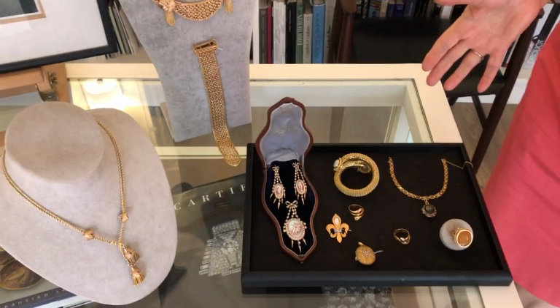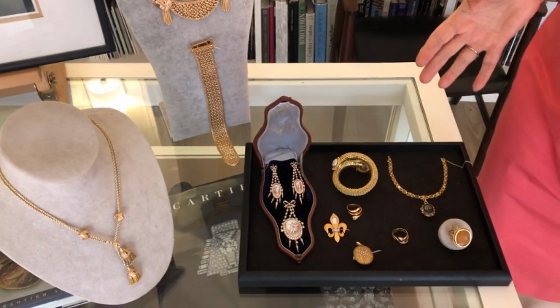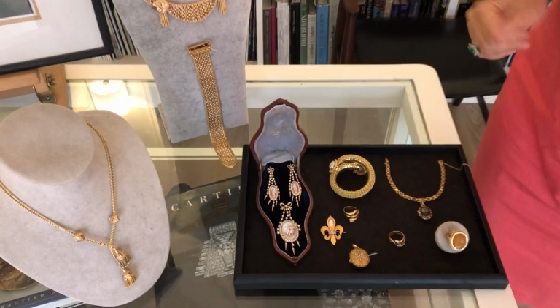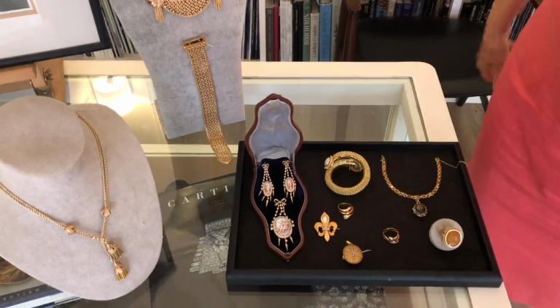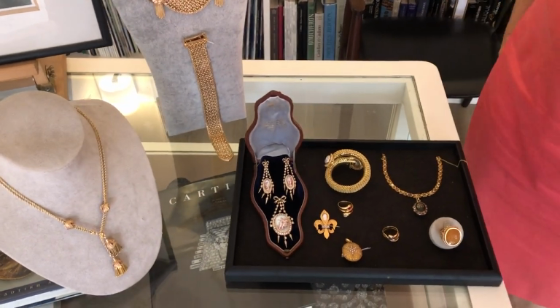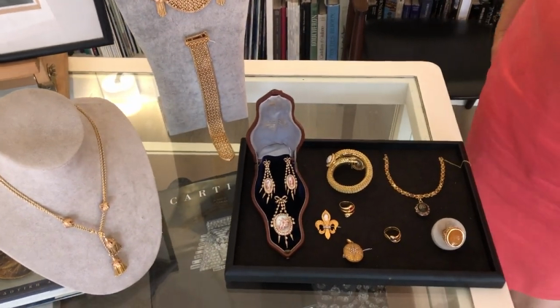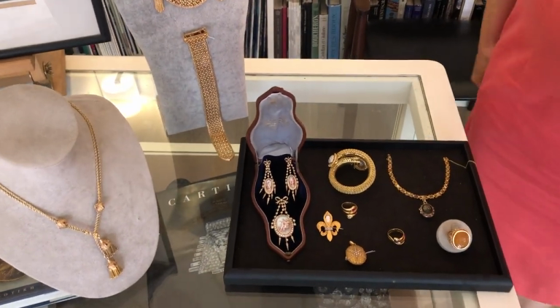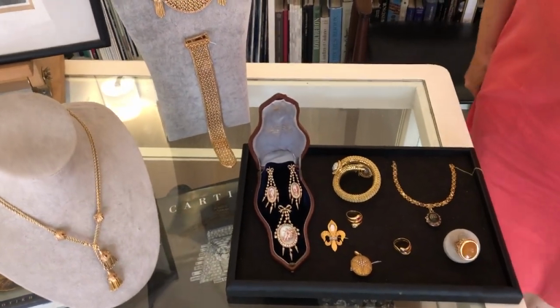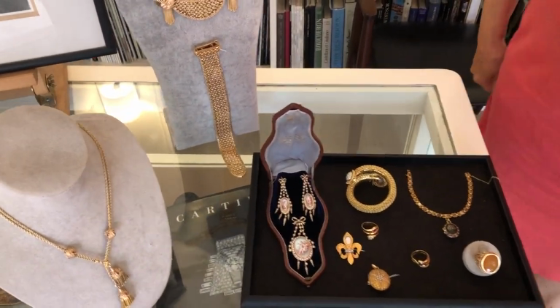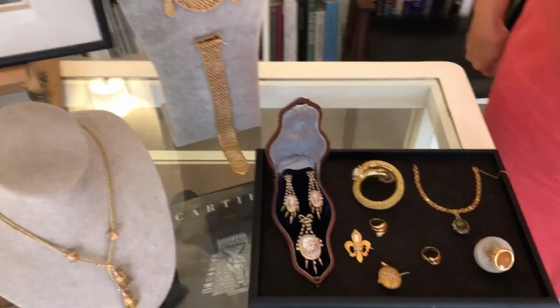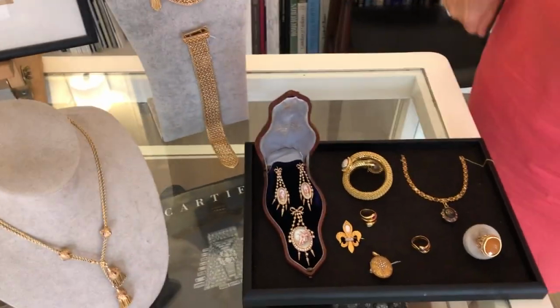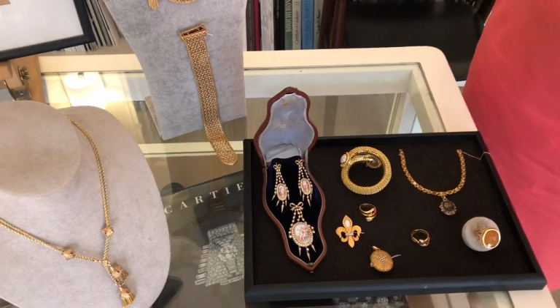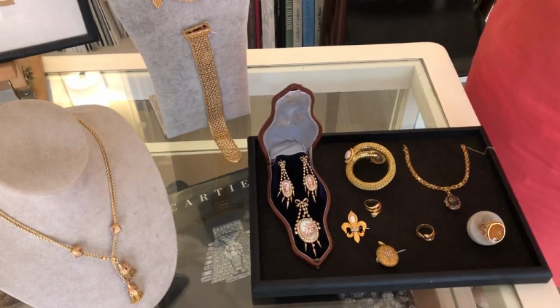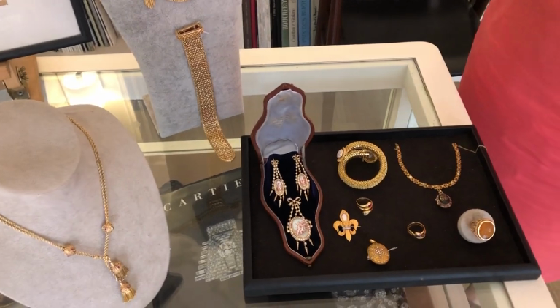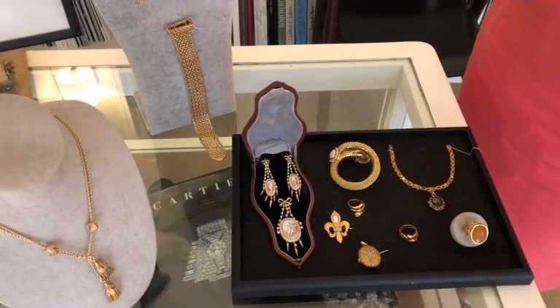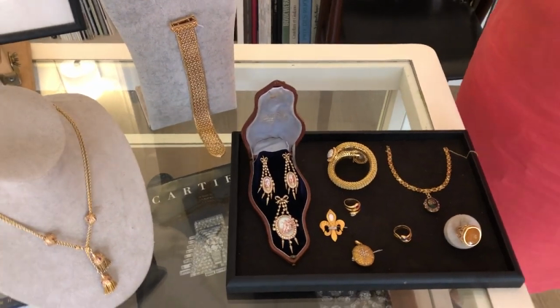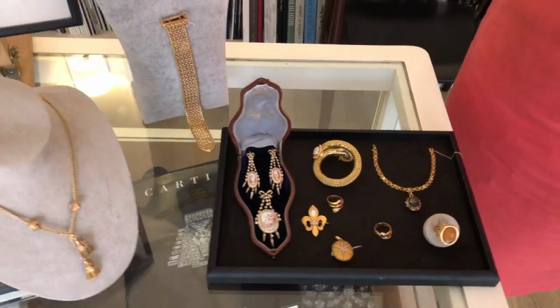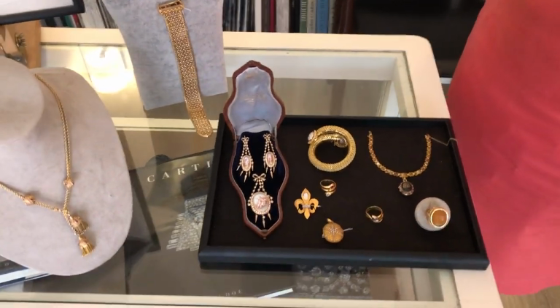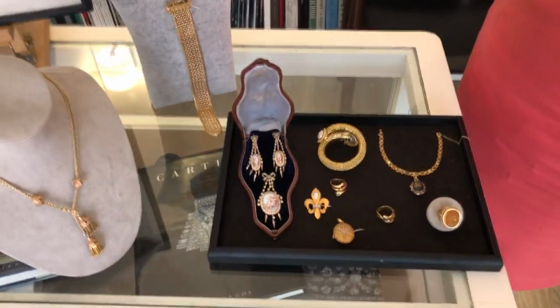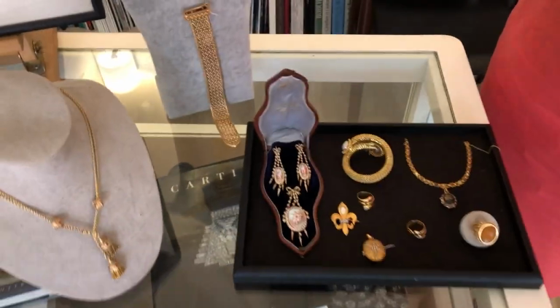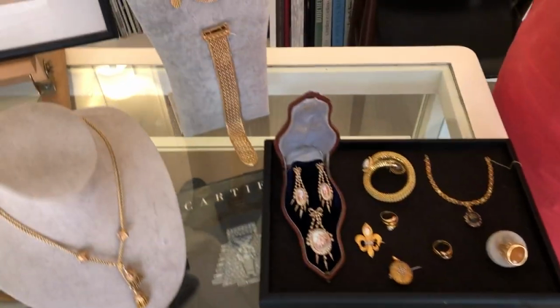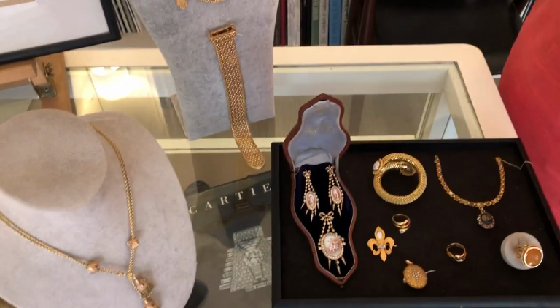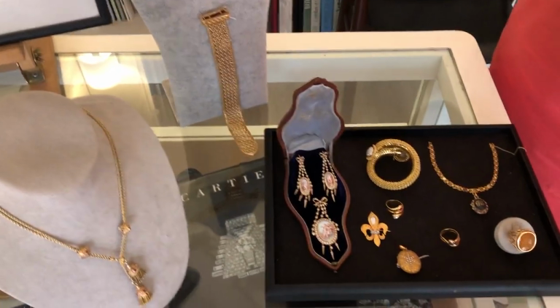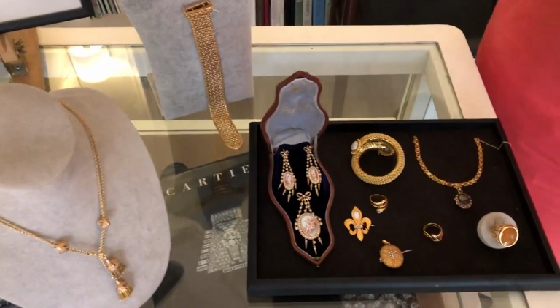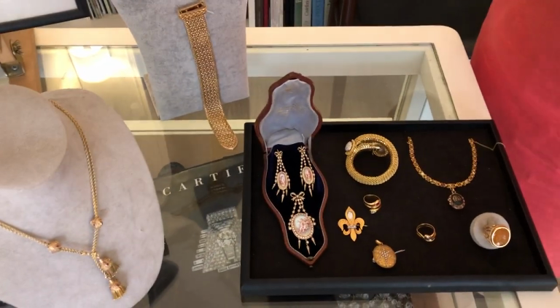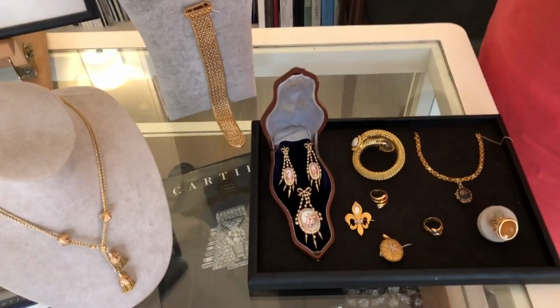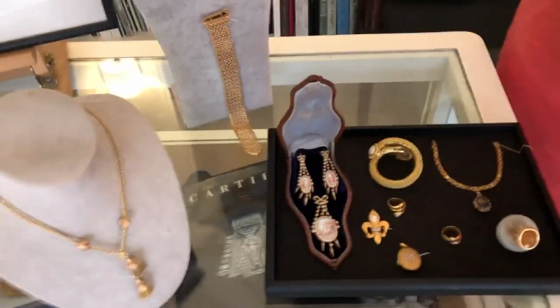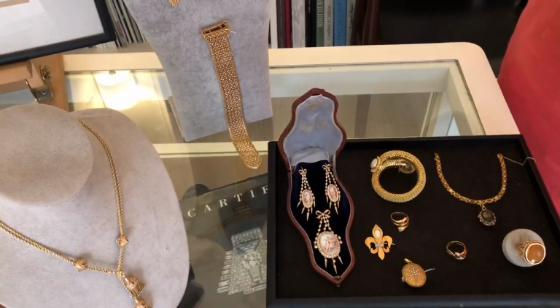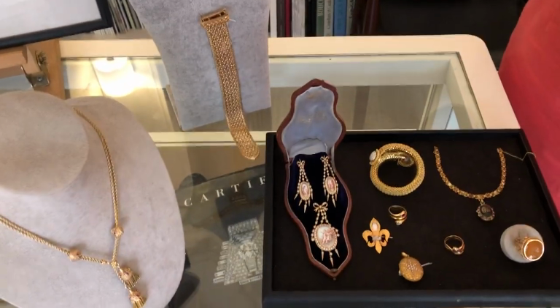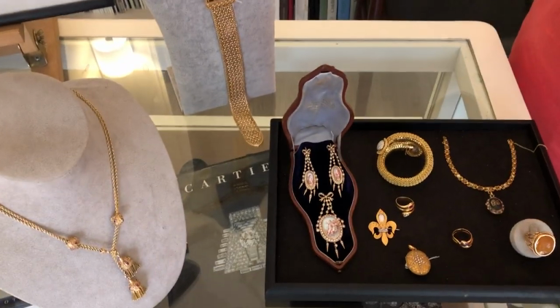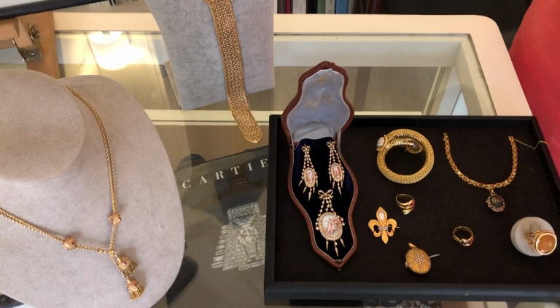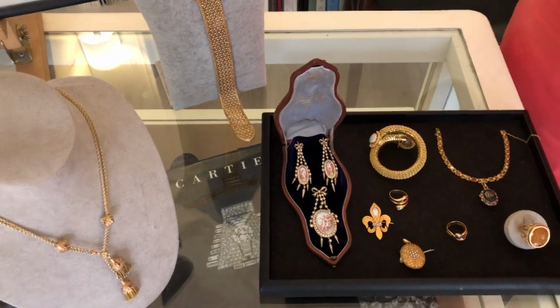Hello ladies and gentlemen, I hope you are having a nice day. Today we are going to present you various items.